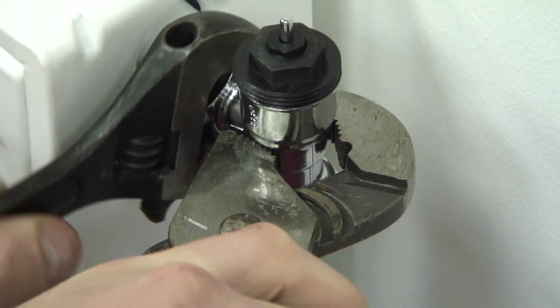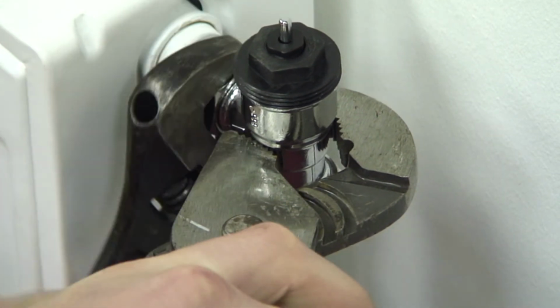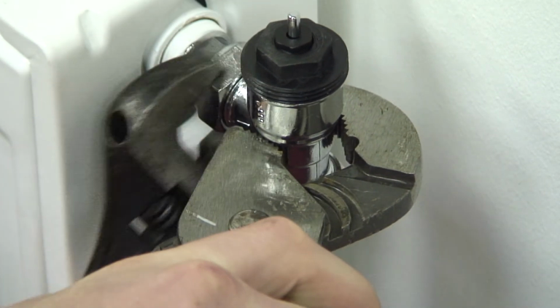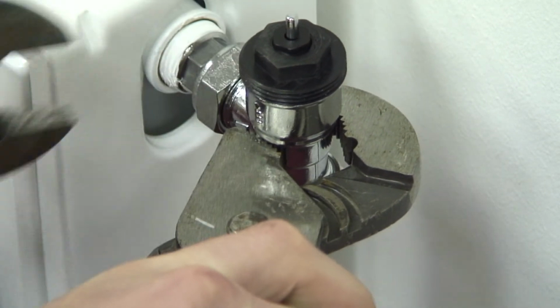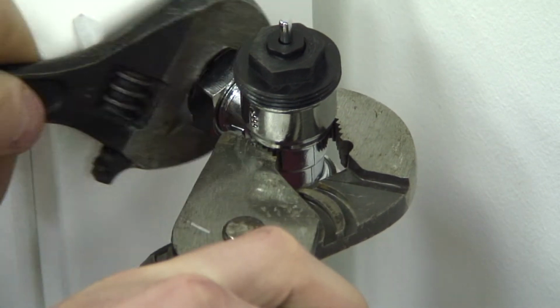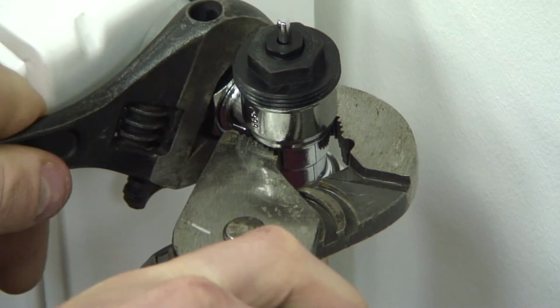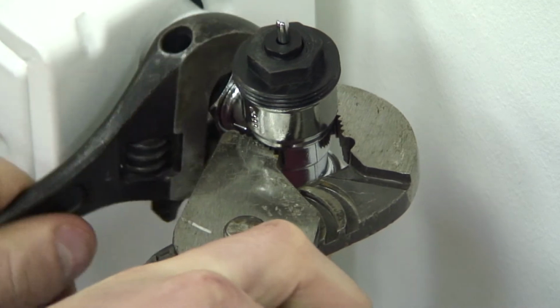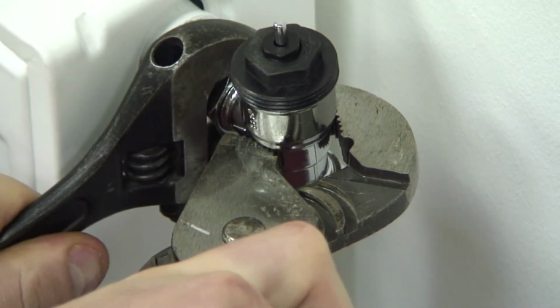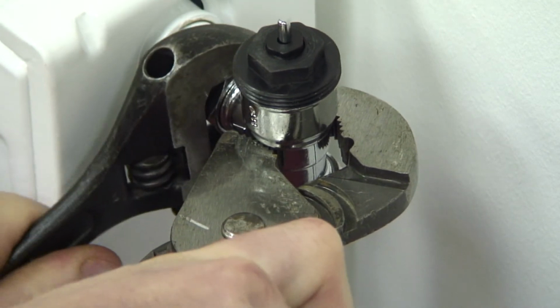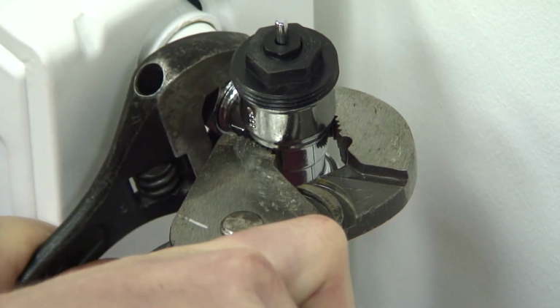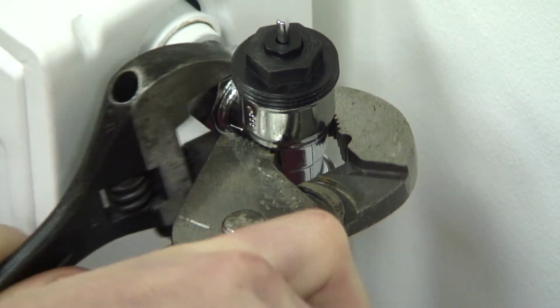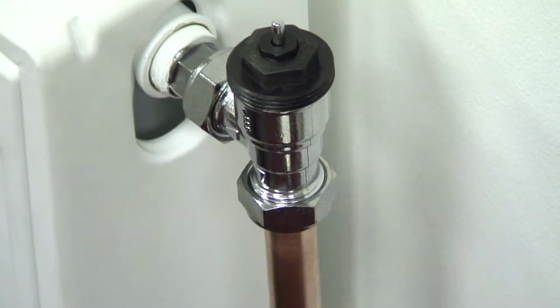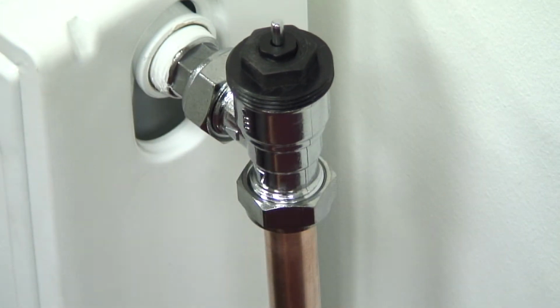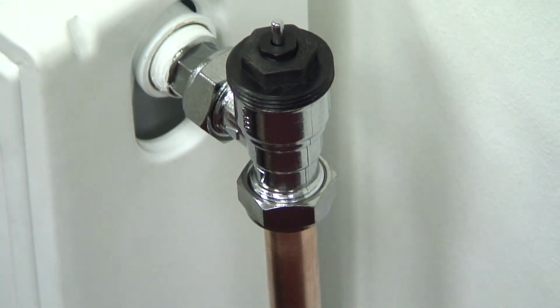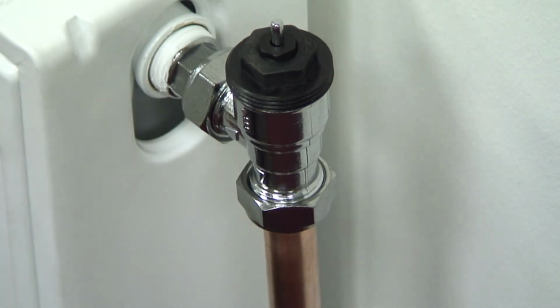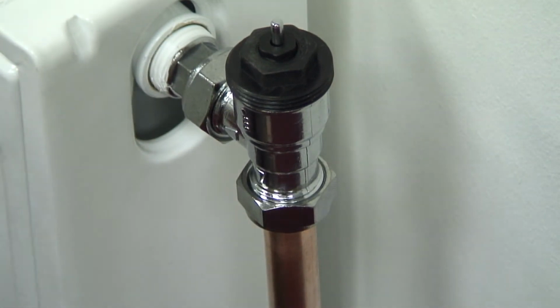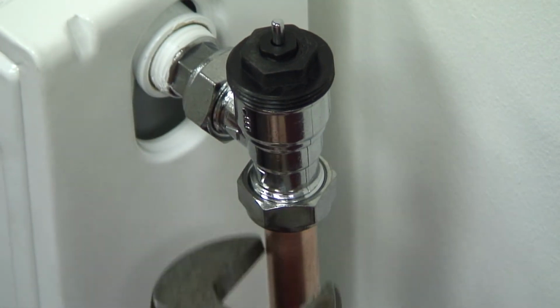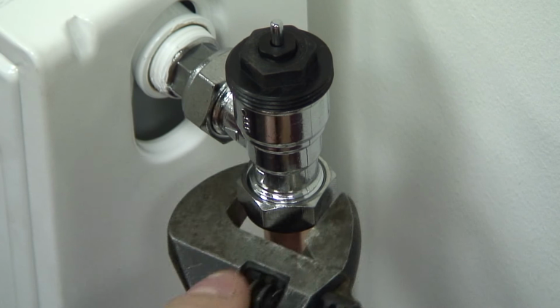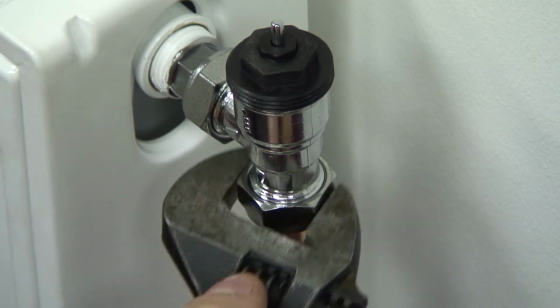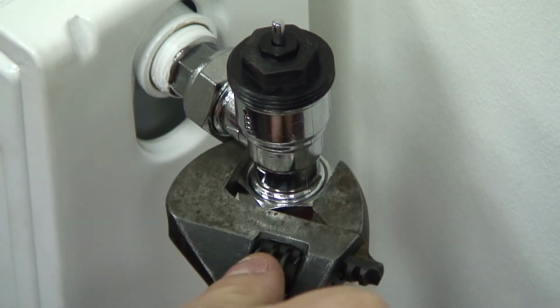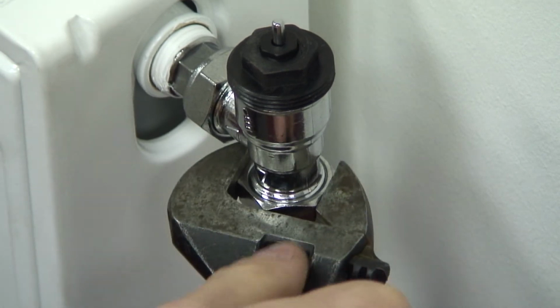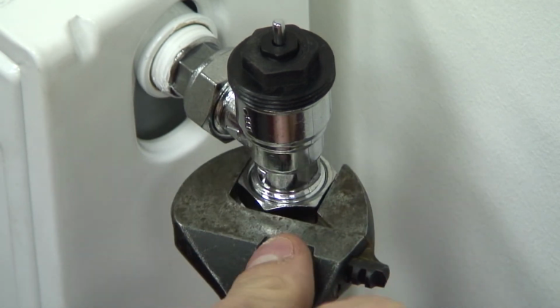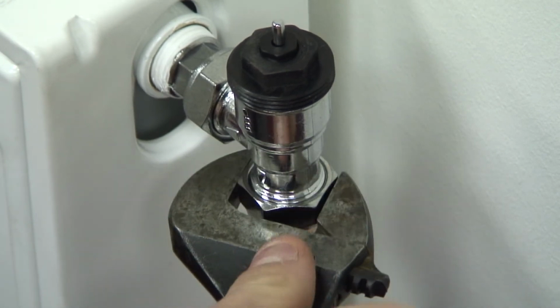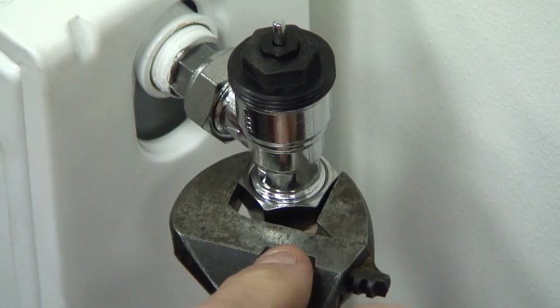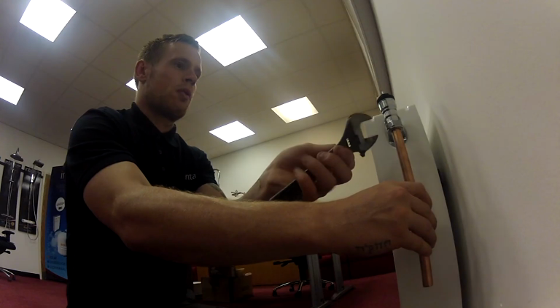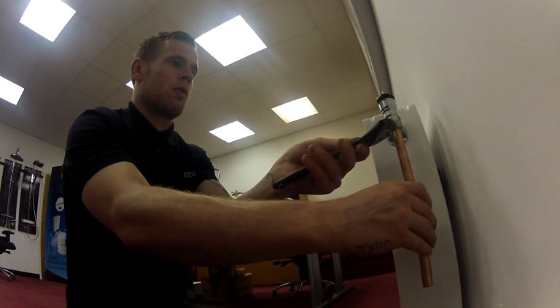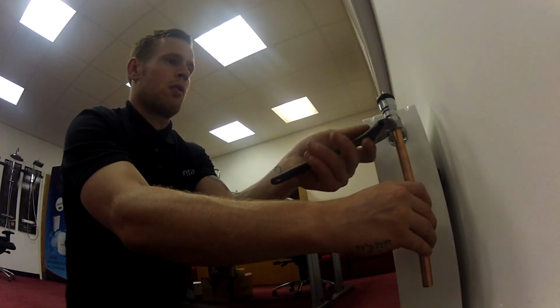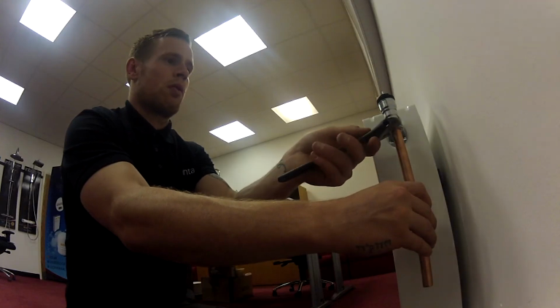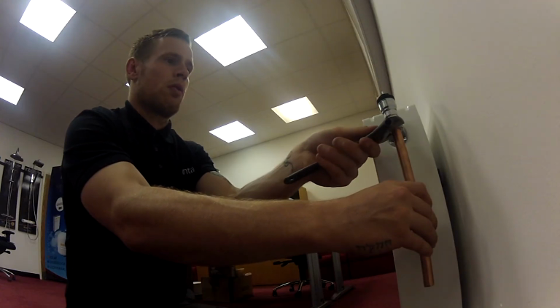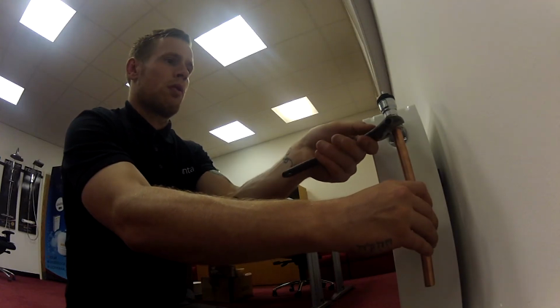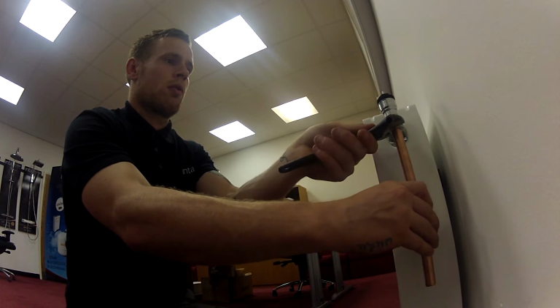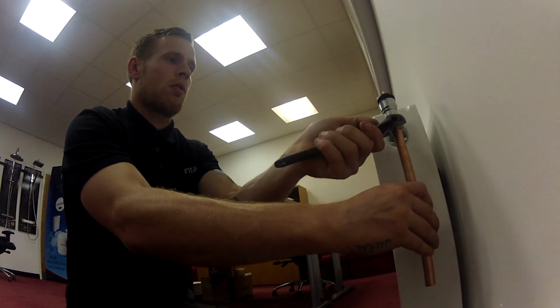Making sure to use your grips to apply counter leverage while tightening the olive.